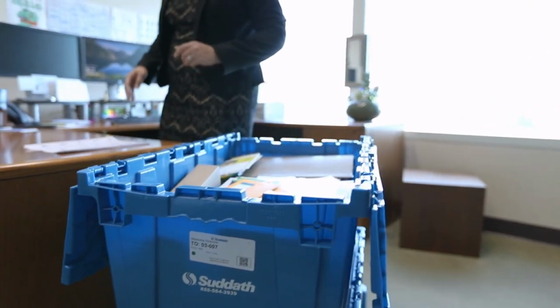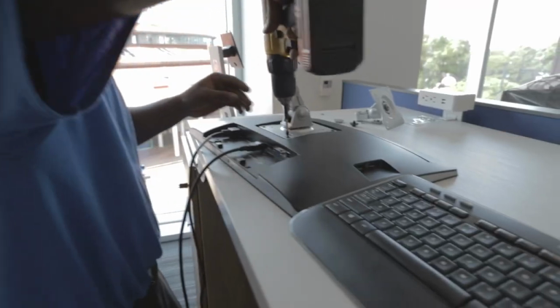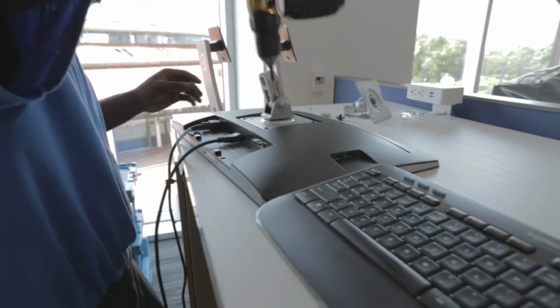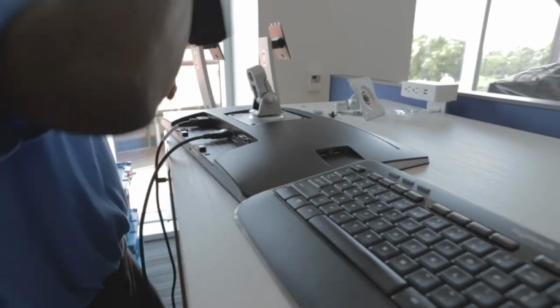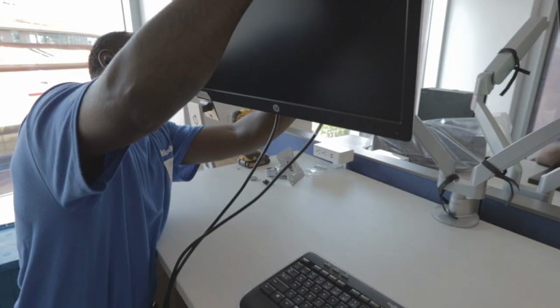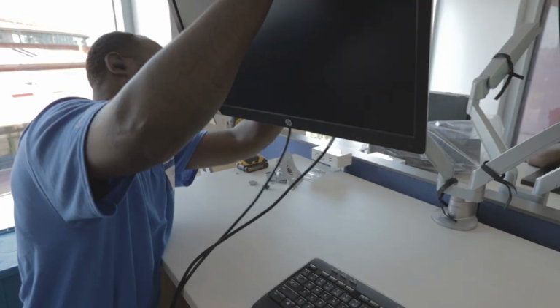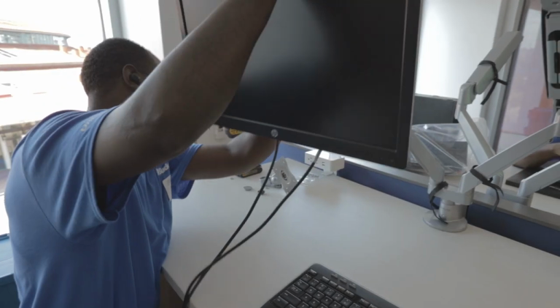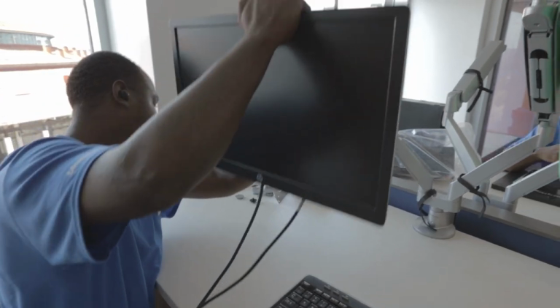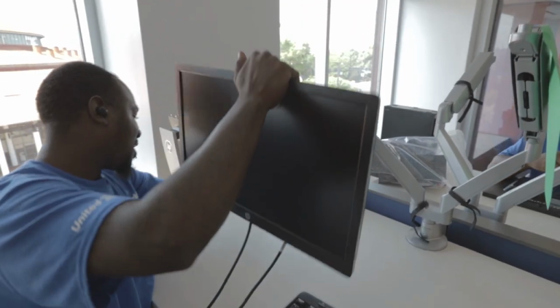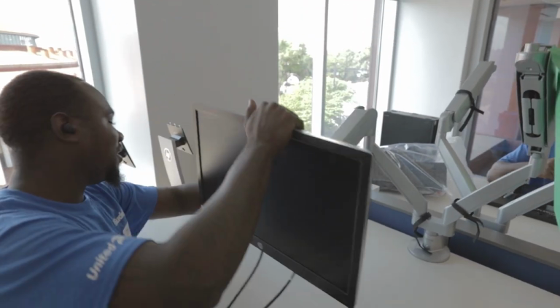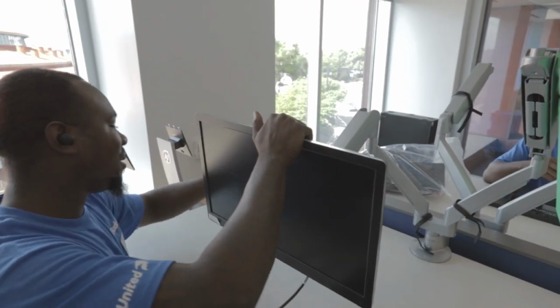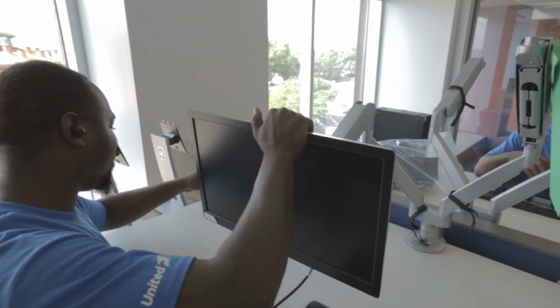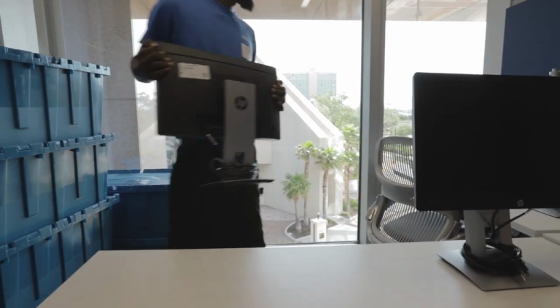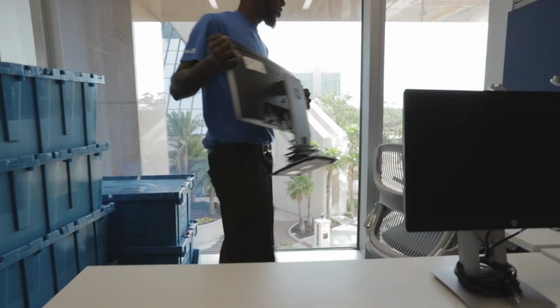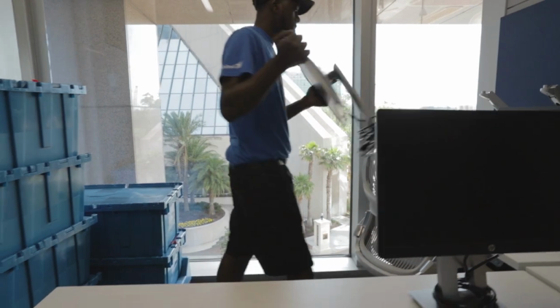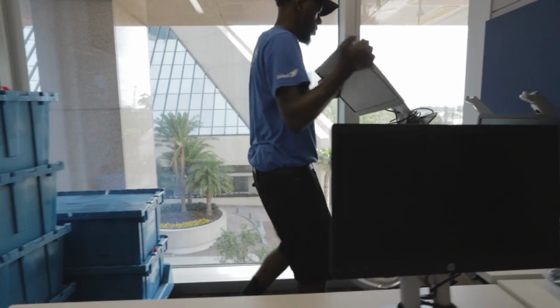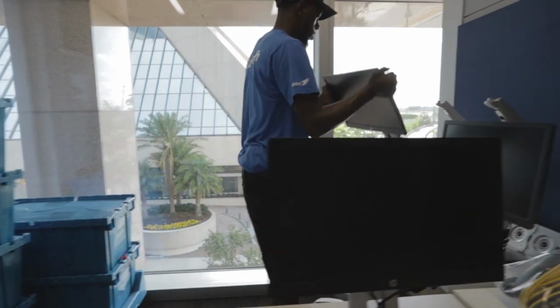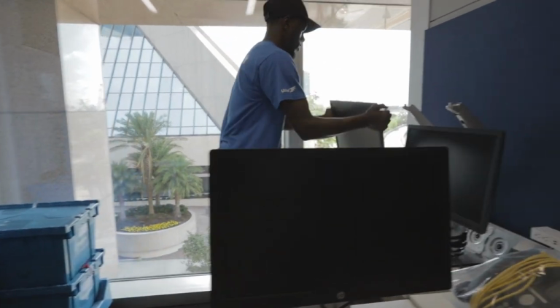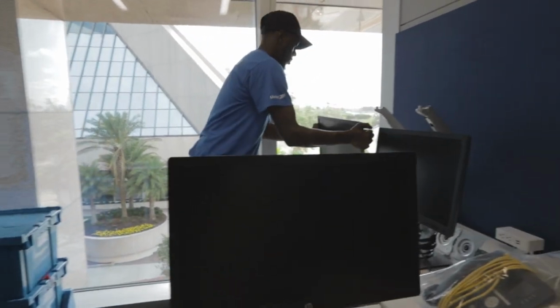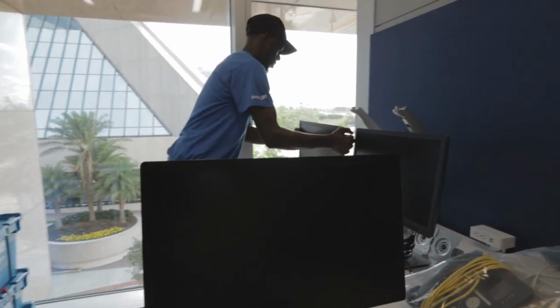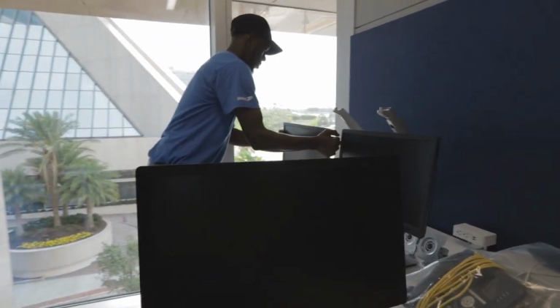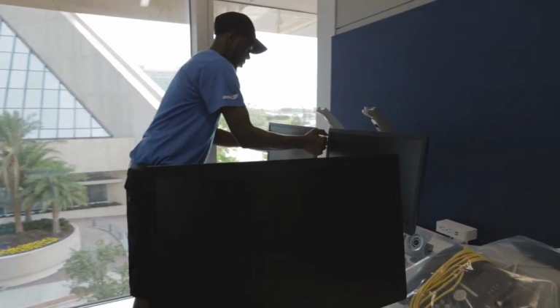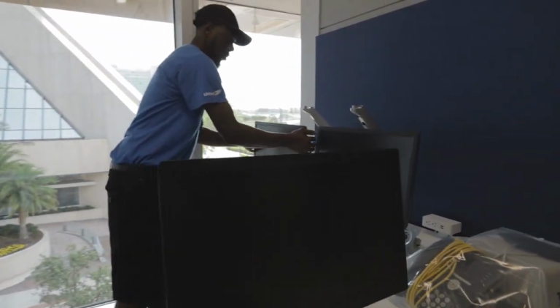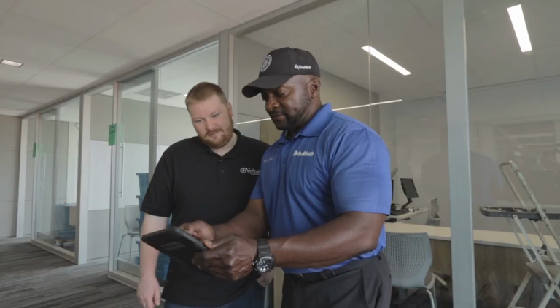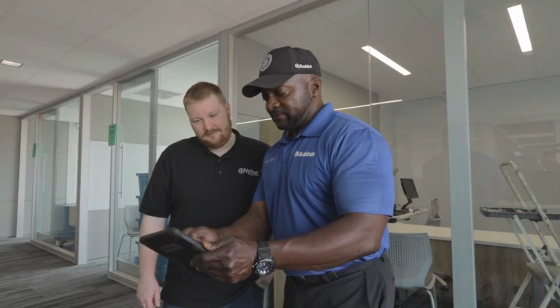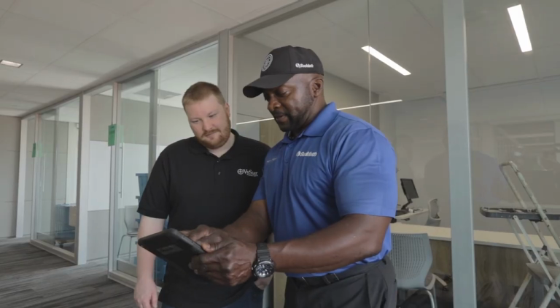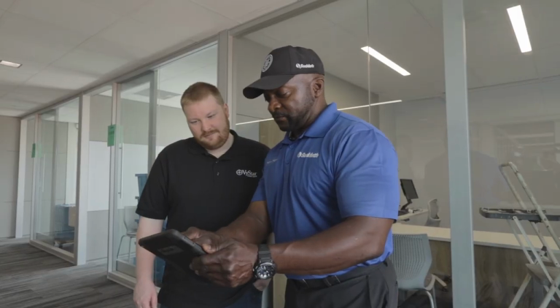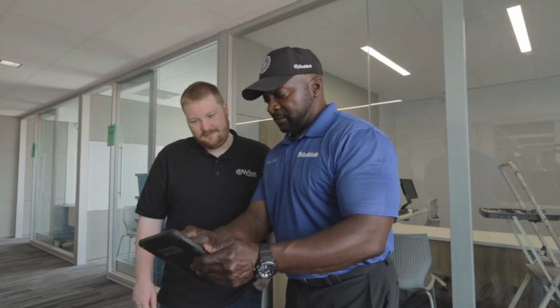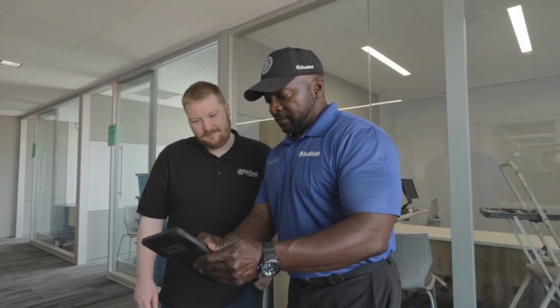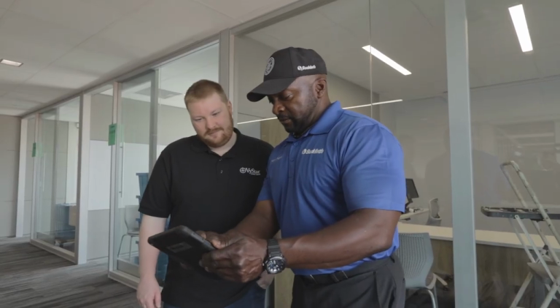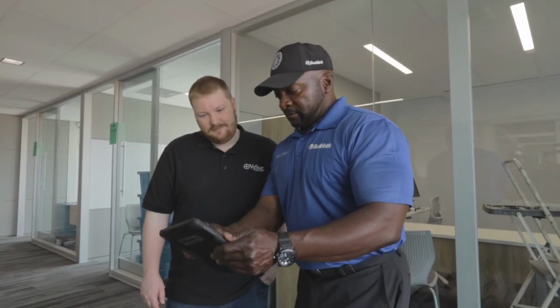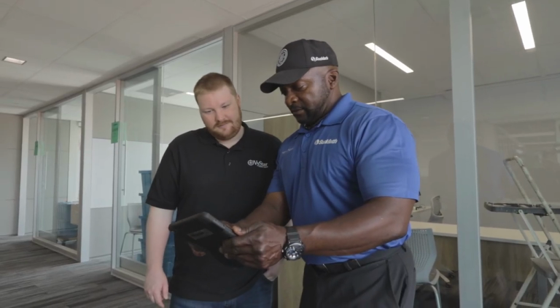Disconnecting the equipment, reconnecting the equipment, as well as us utilizing the Tracker platform to be able to track where all of our technology and all of our items are in real time.